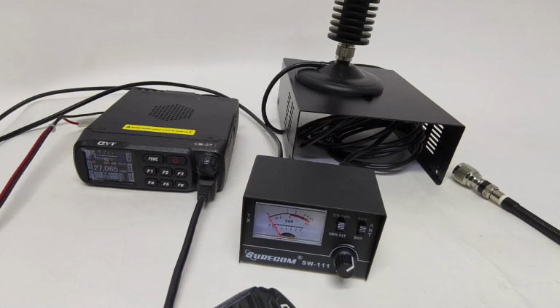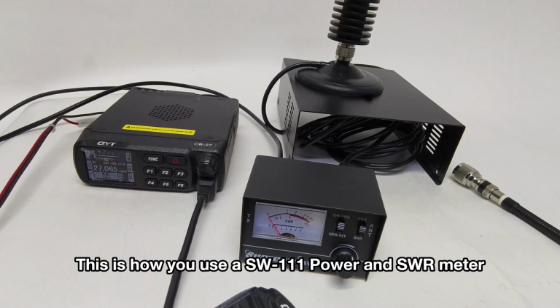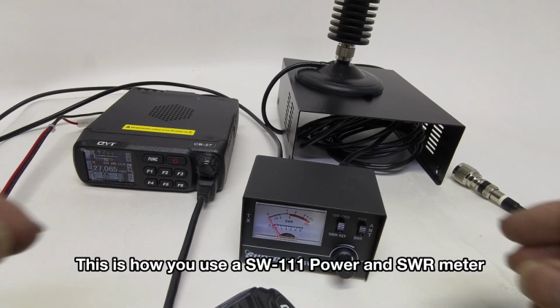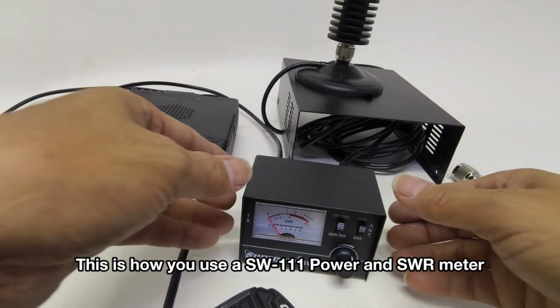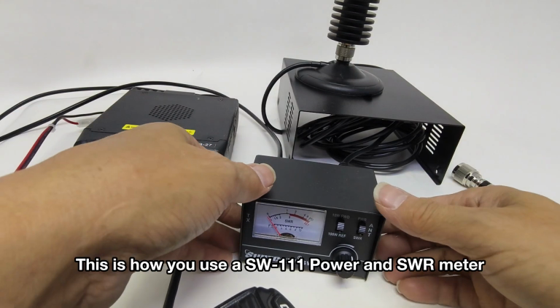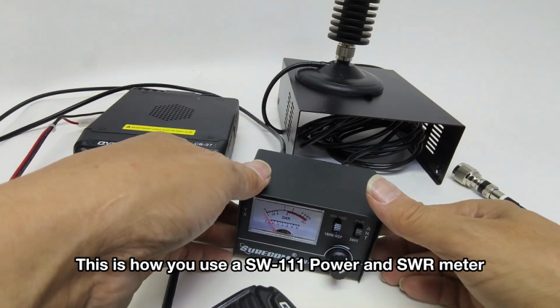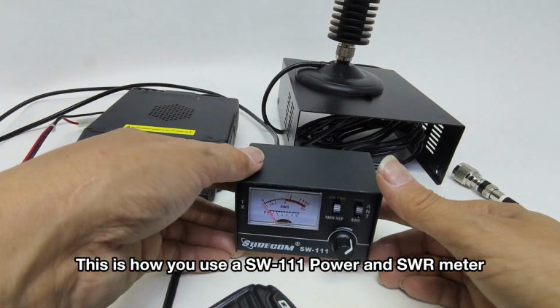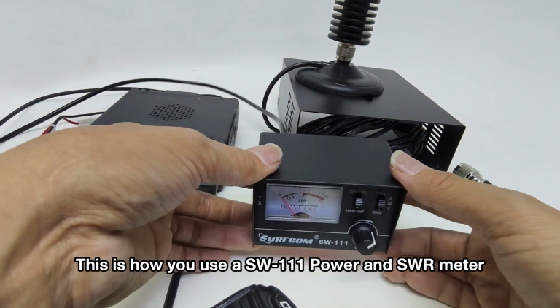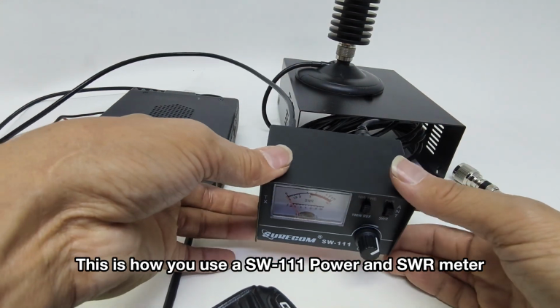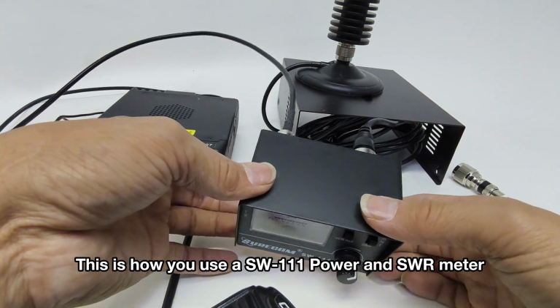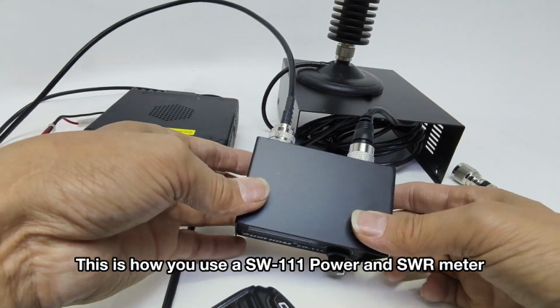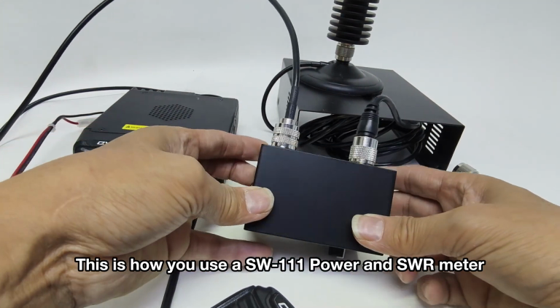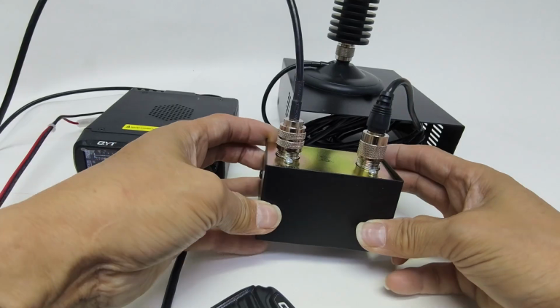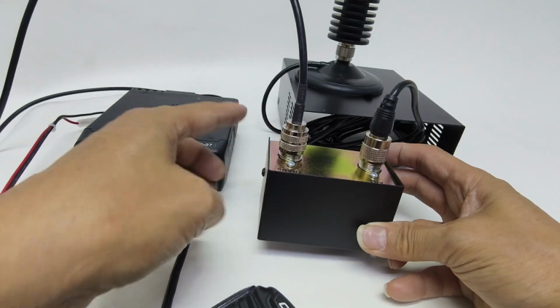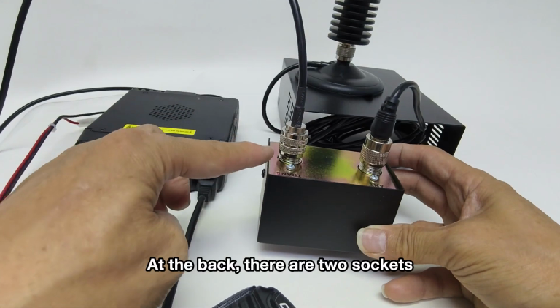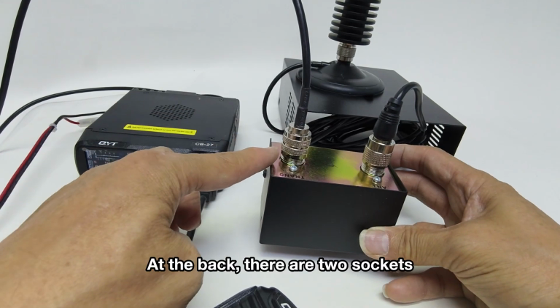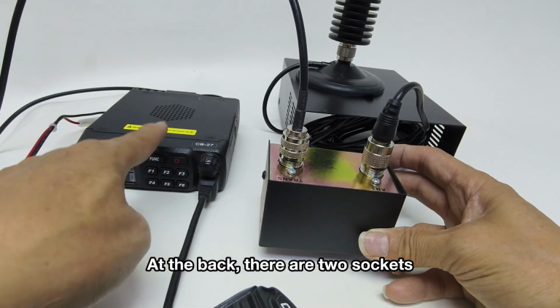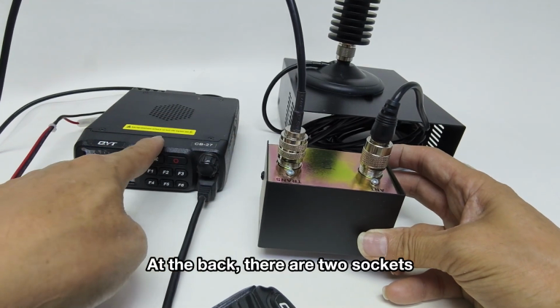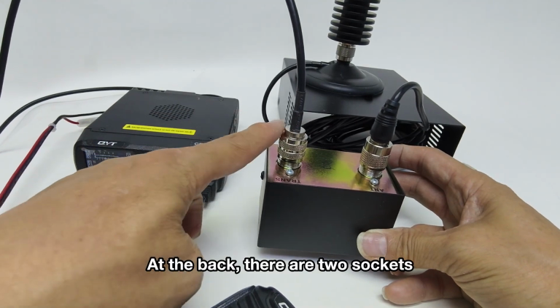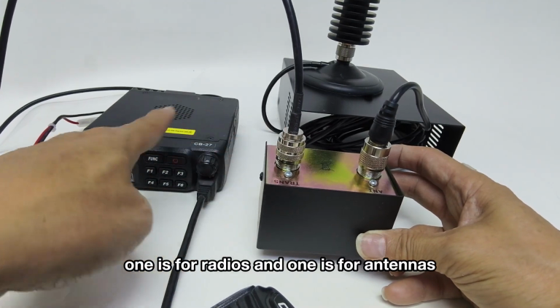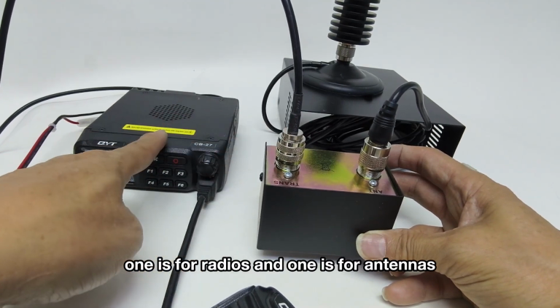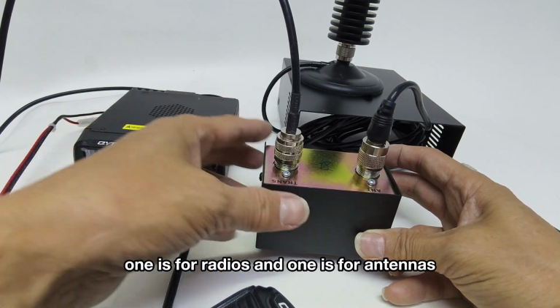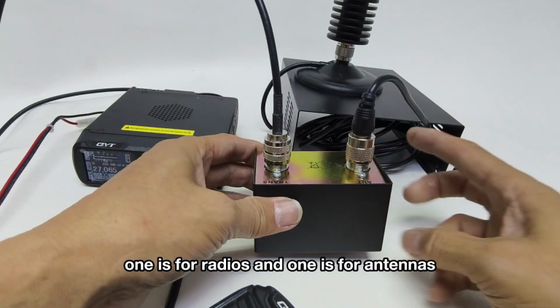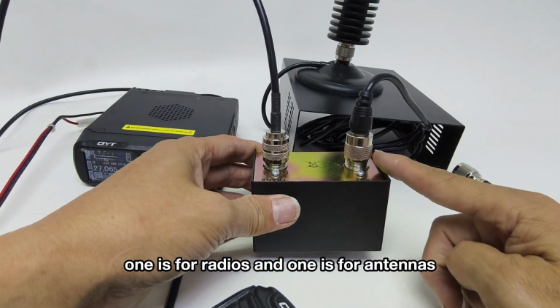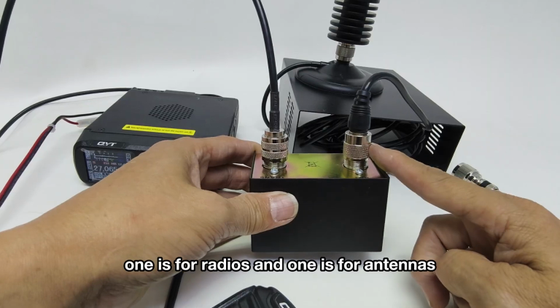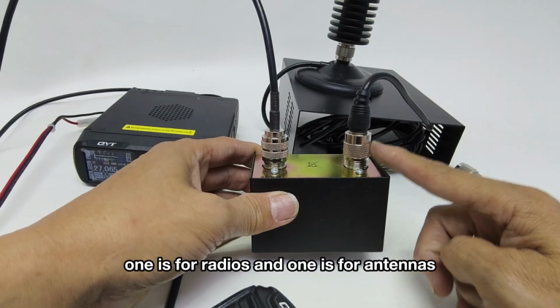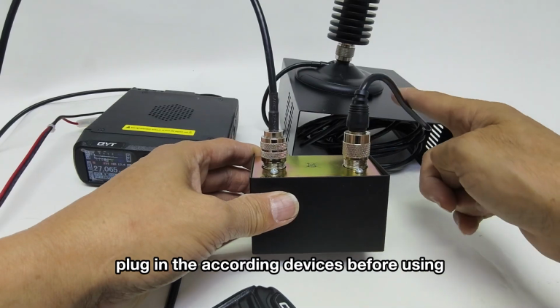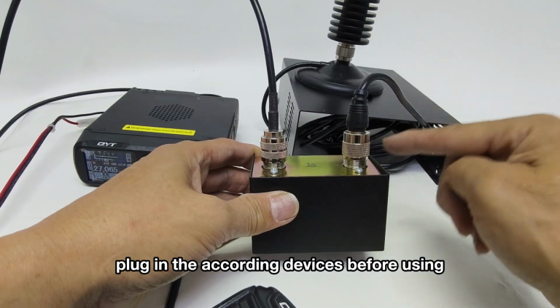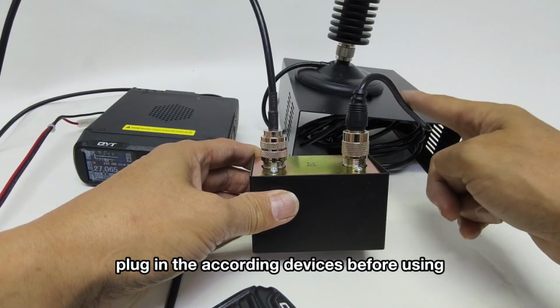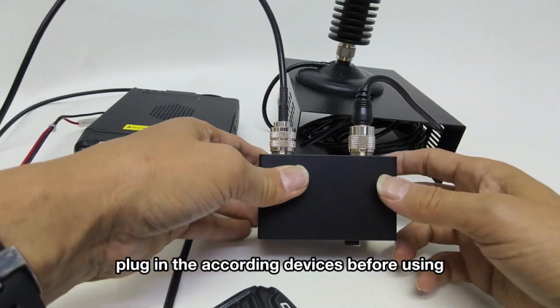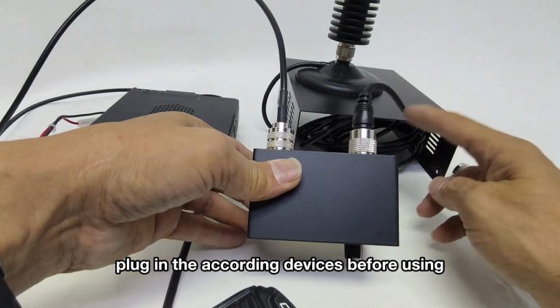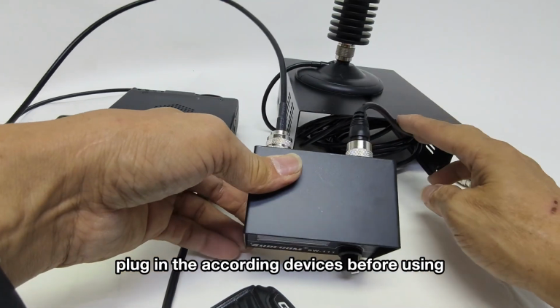This is how you use a SW111 power and SWR meter. At the back, there are two sockets — one is for radios and one is for antennas. Plug in the according devices before using.